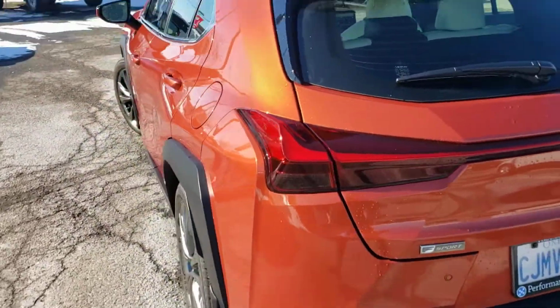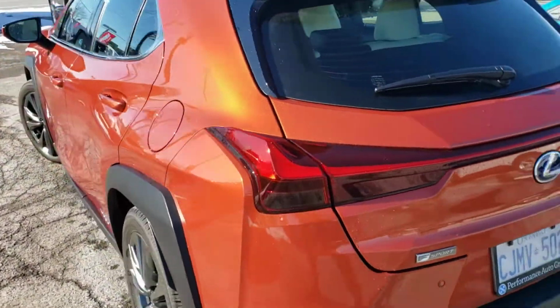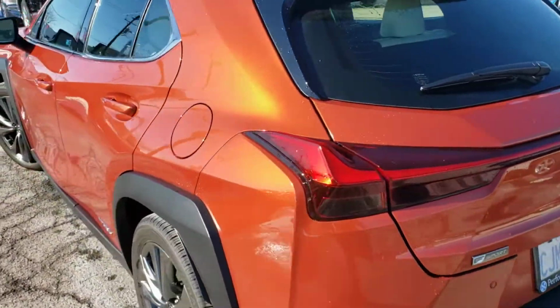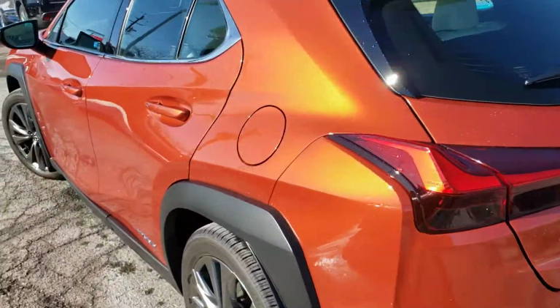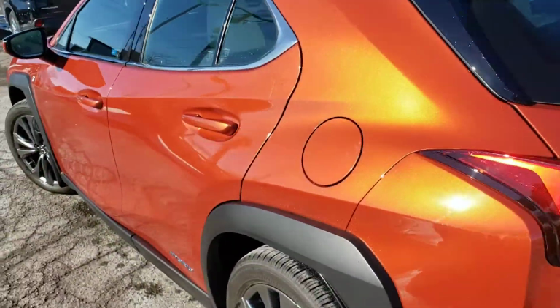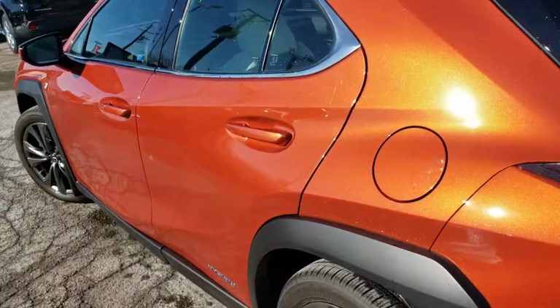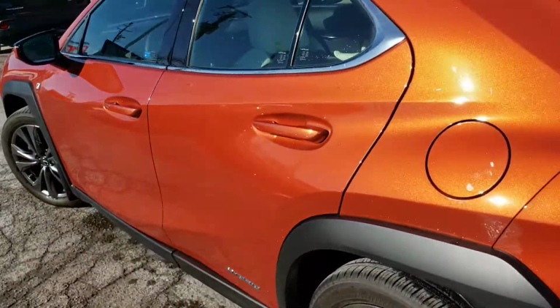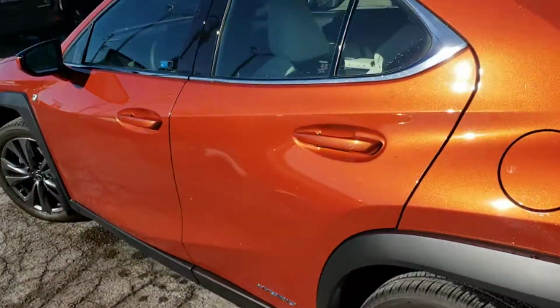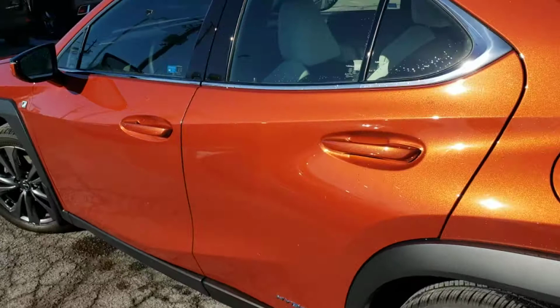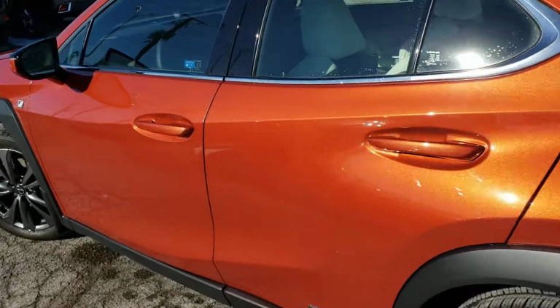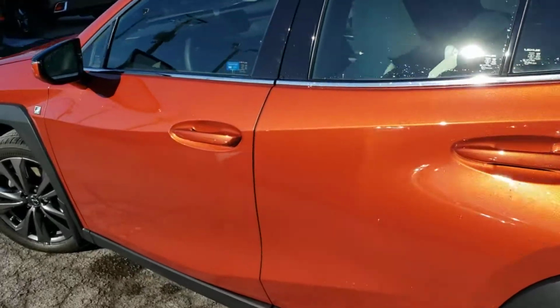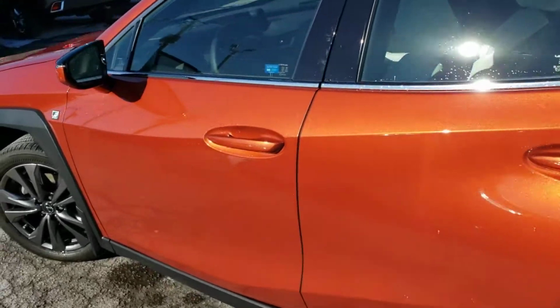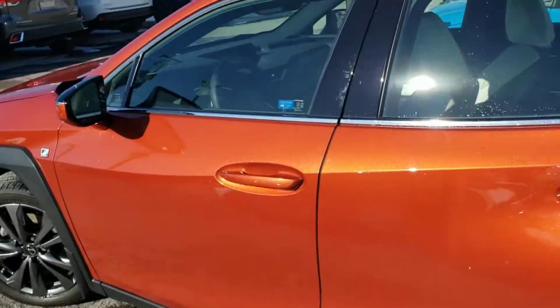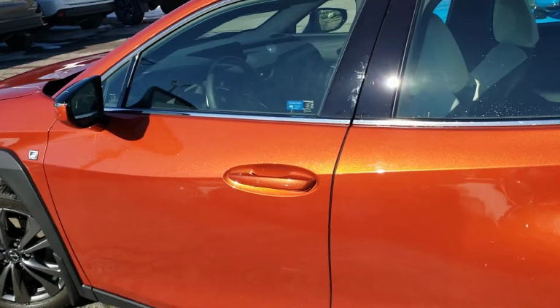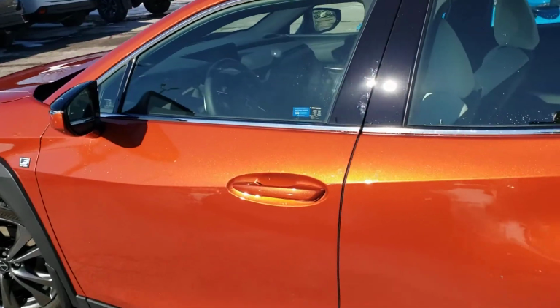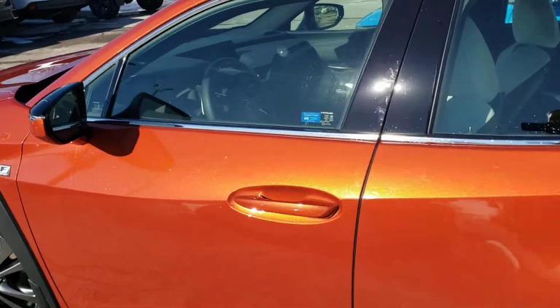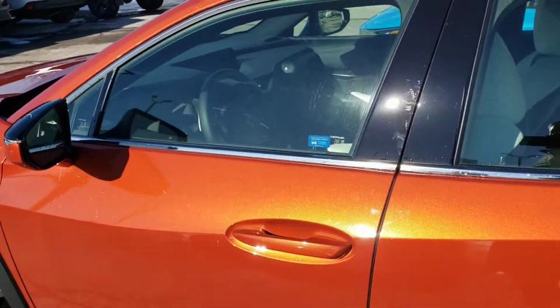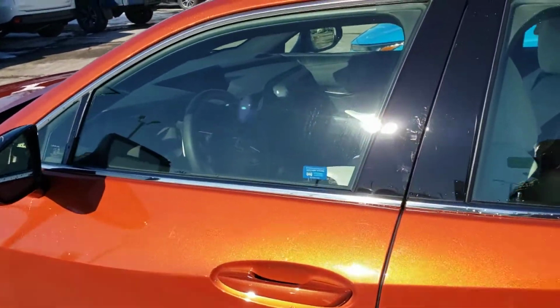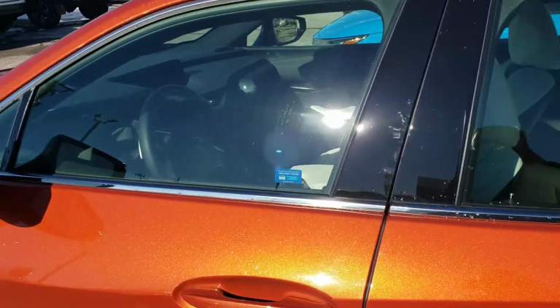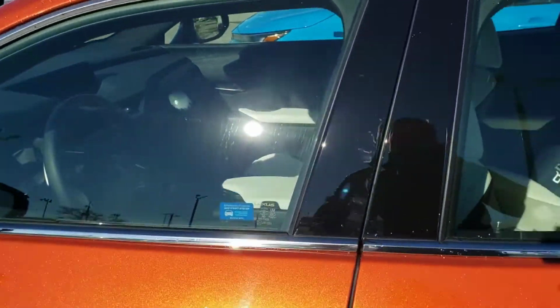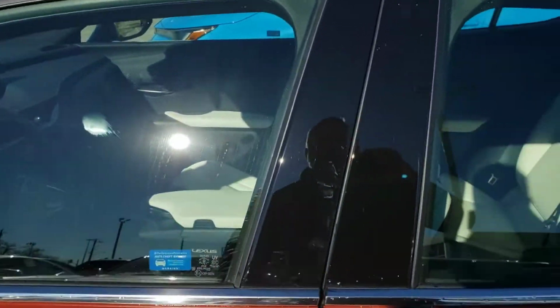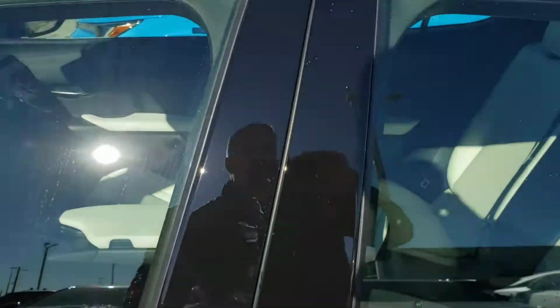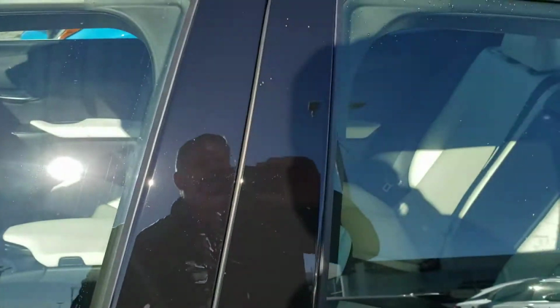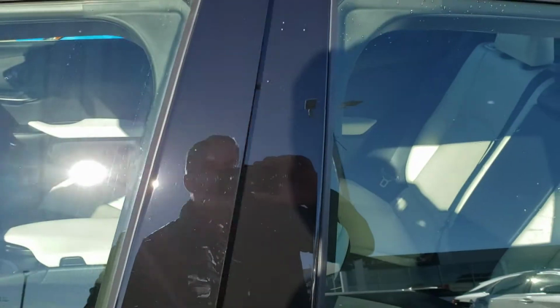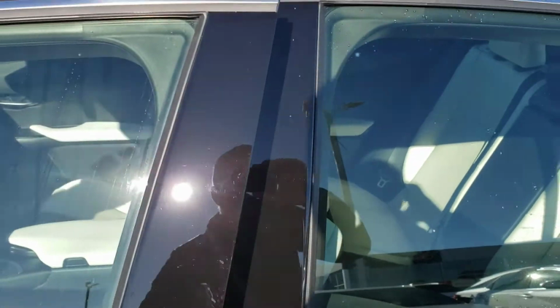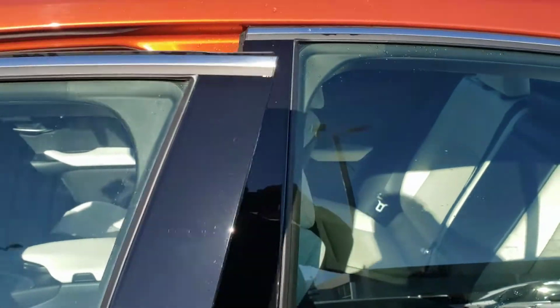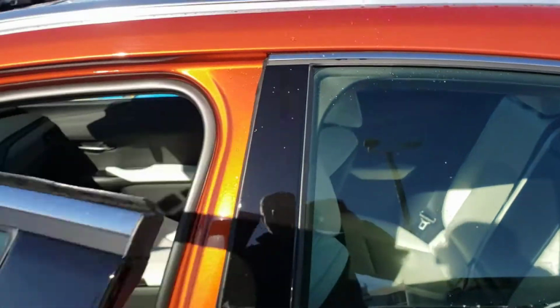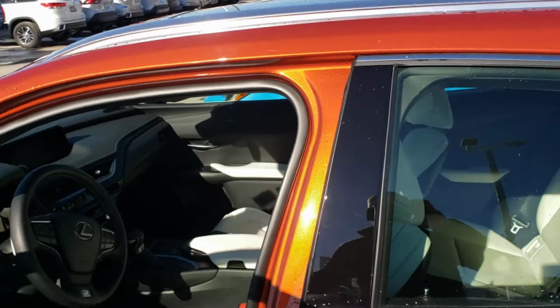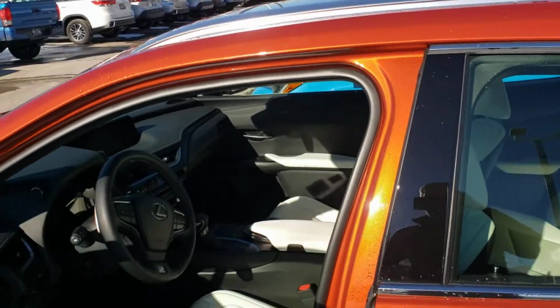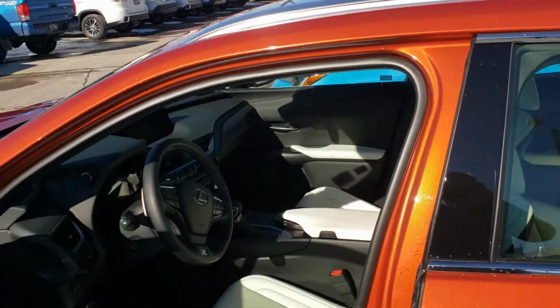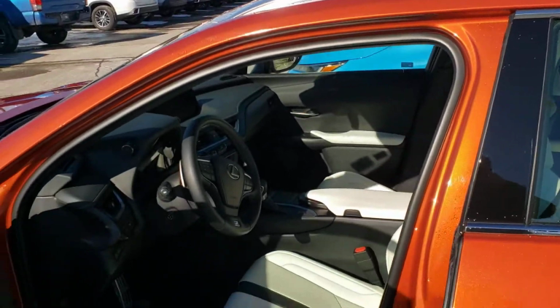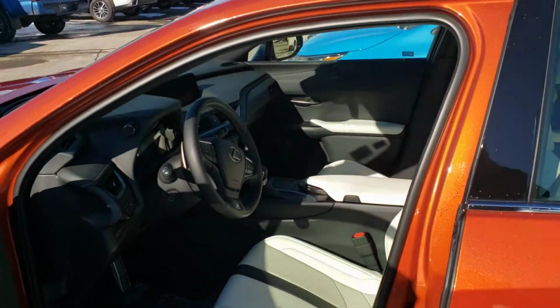This is the absolute top of the line for the UX 250H. It features a 2 litre gas engine combined with half a litre of output from the hybrid system — hence the name 250H or 250 hybrid.